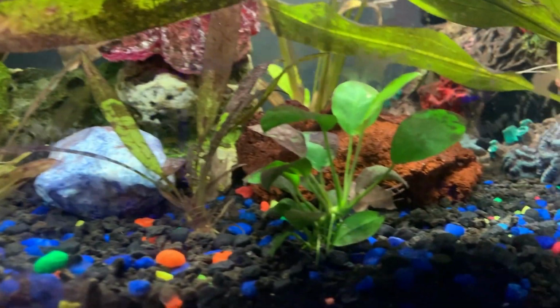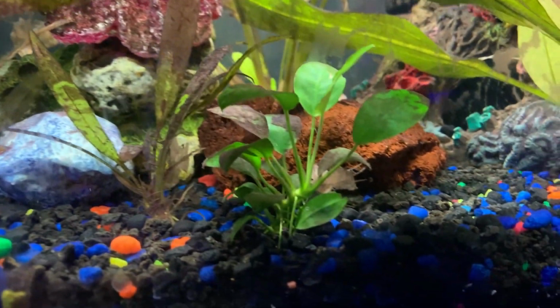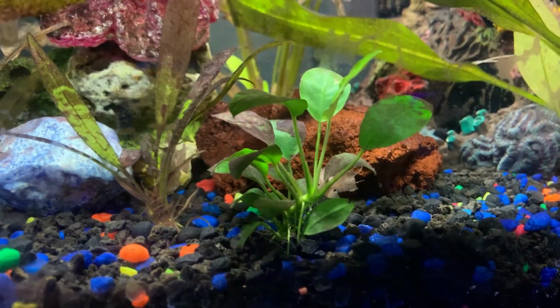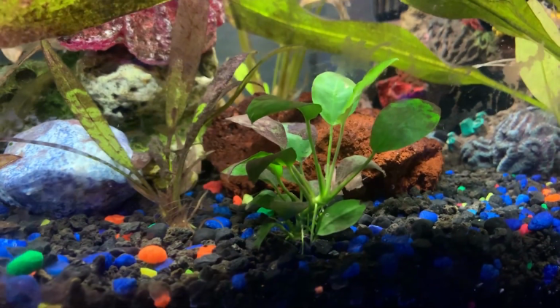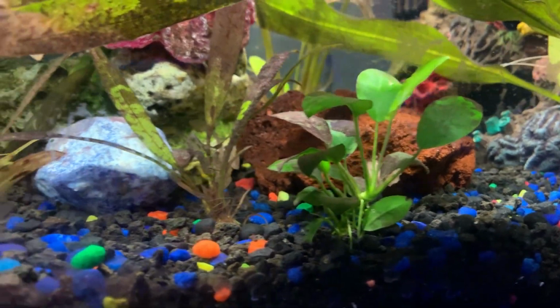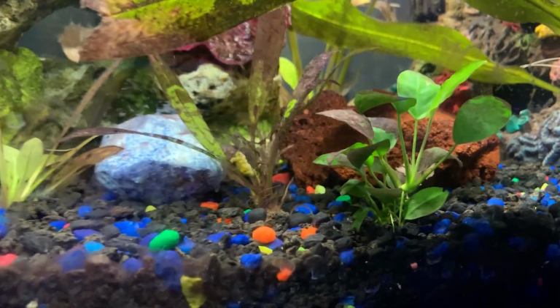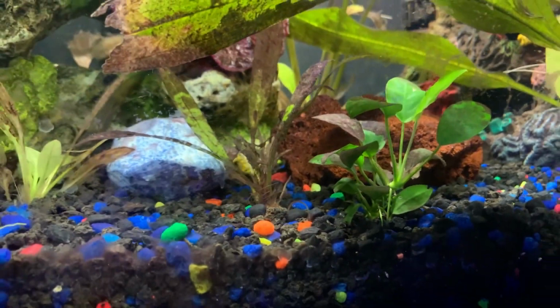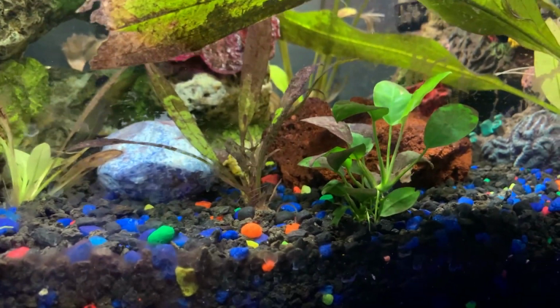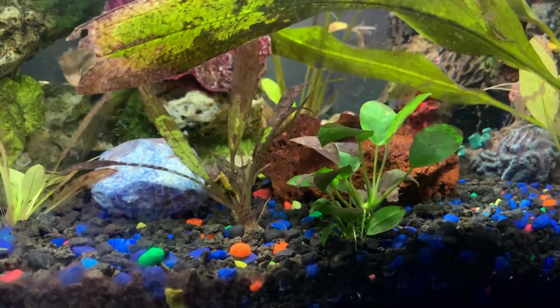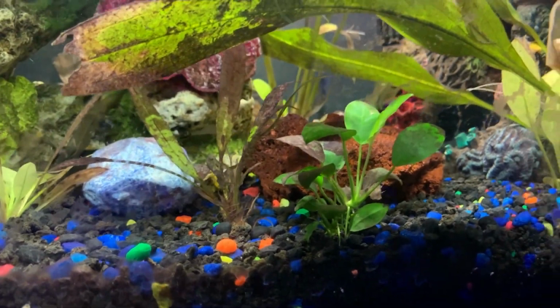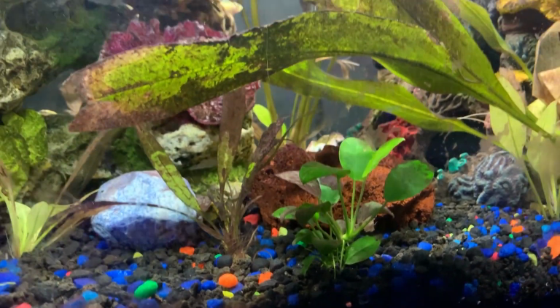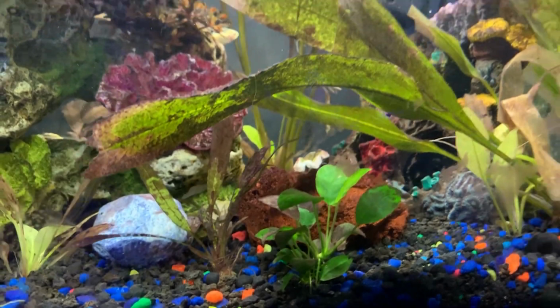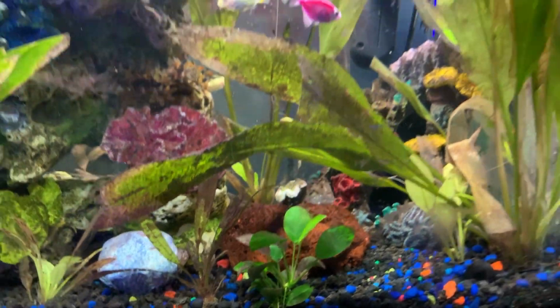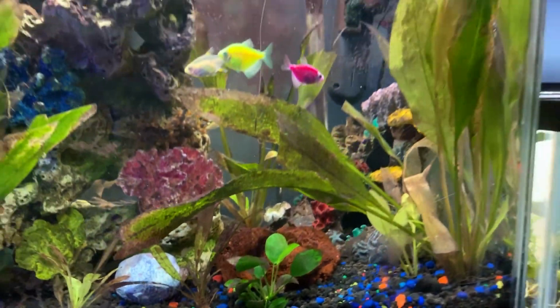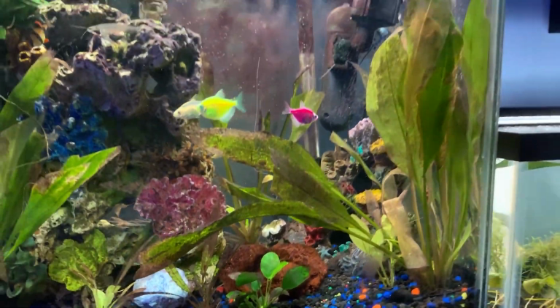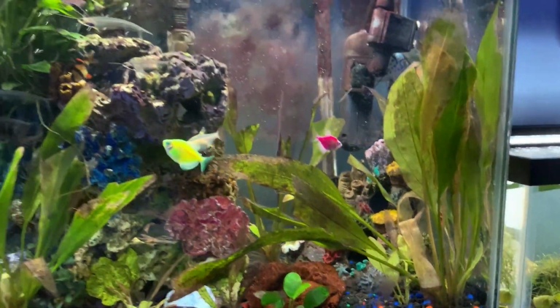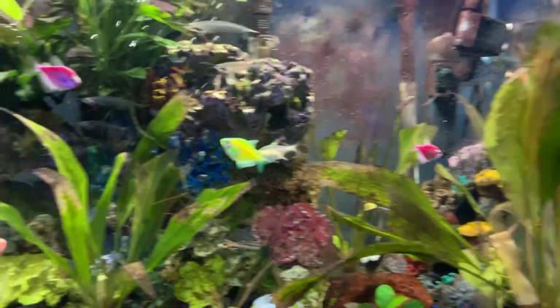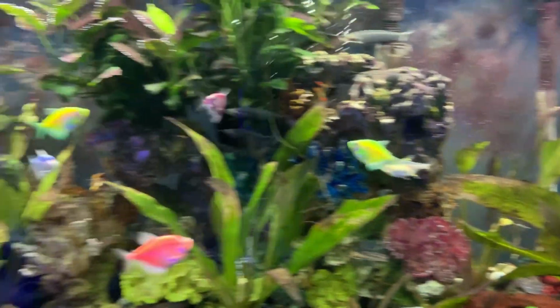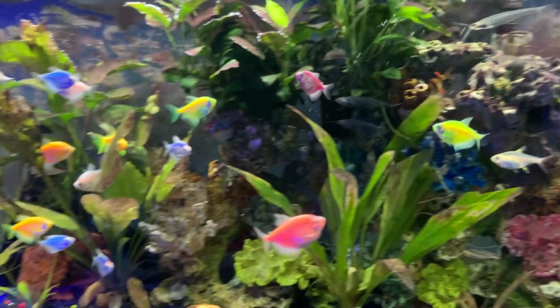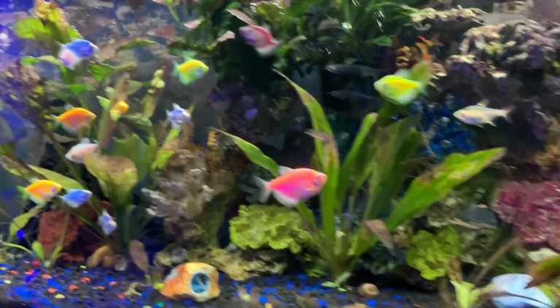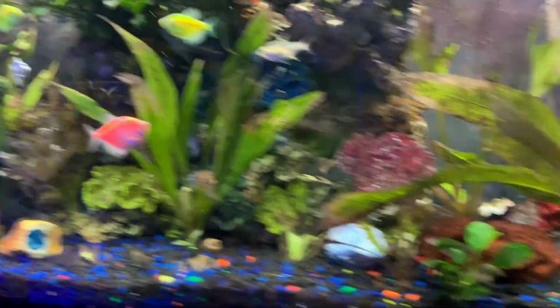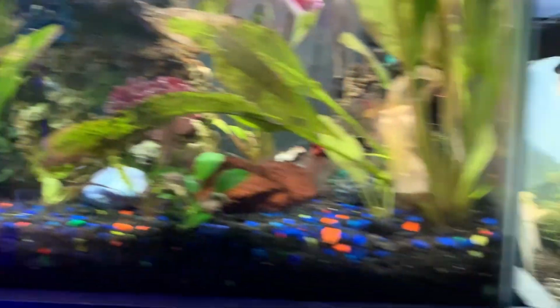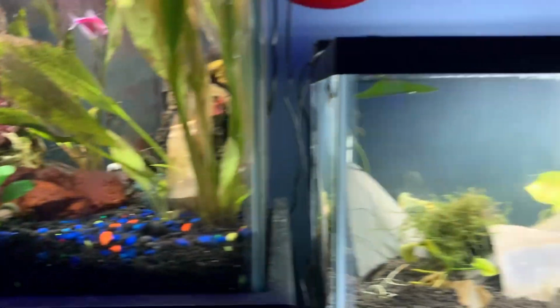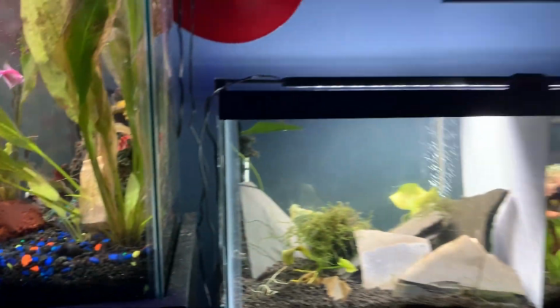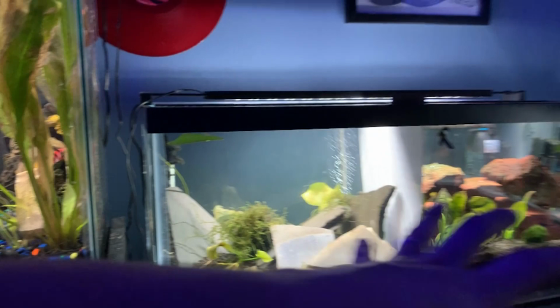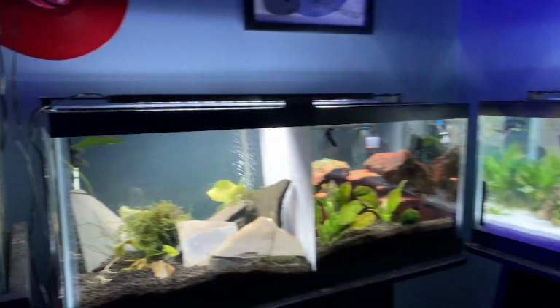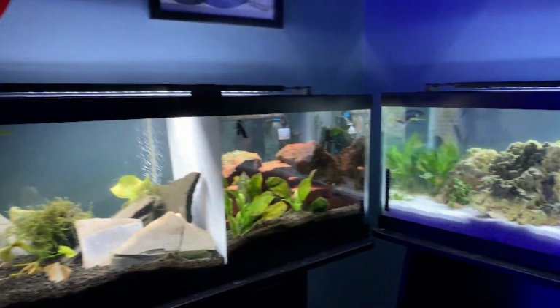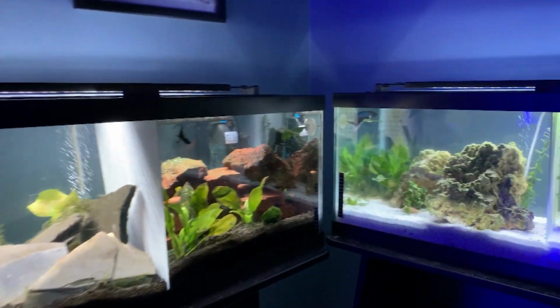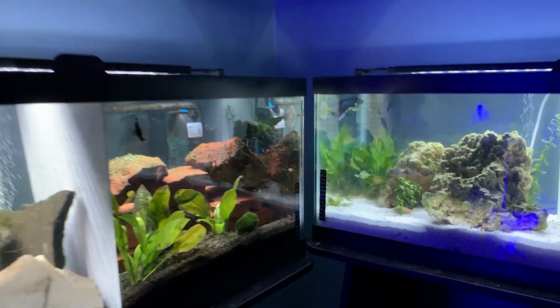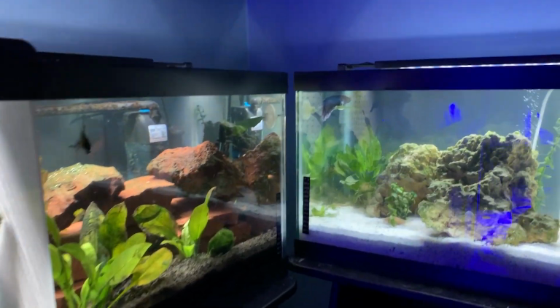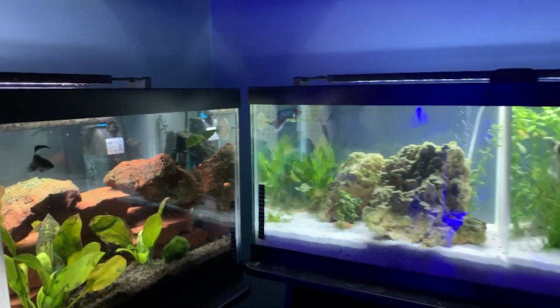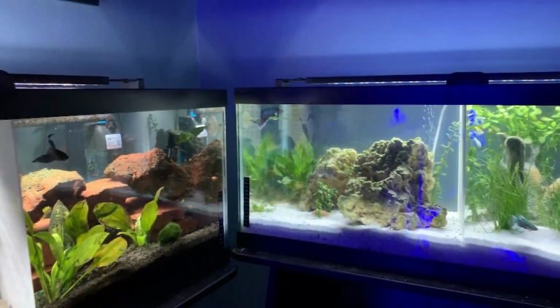Lots of Amazon swords and anubias — look at the size of these anubias! And there are baby anubias that have just branched out; I never even planted those, they just appeared. That's always a good thing.